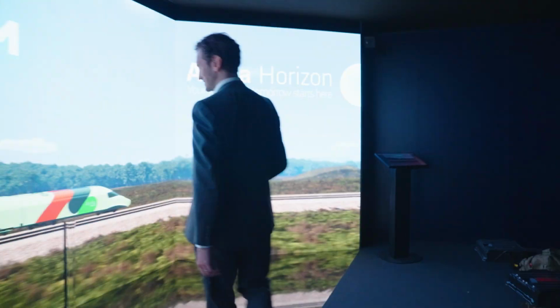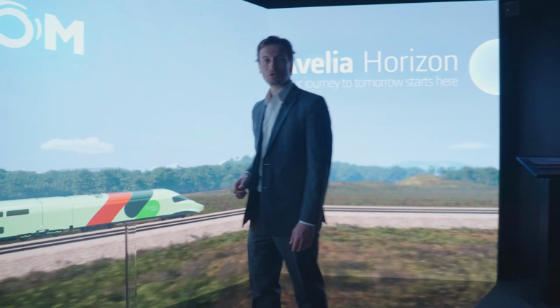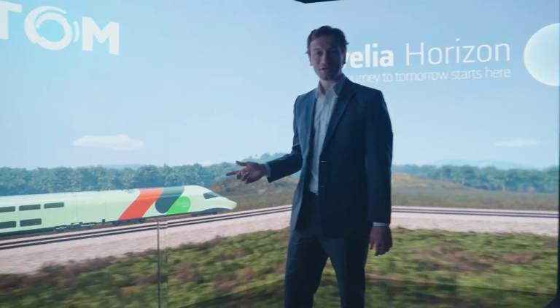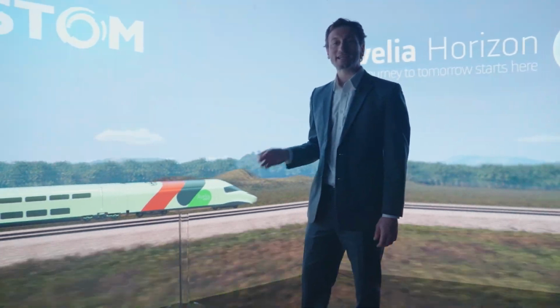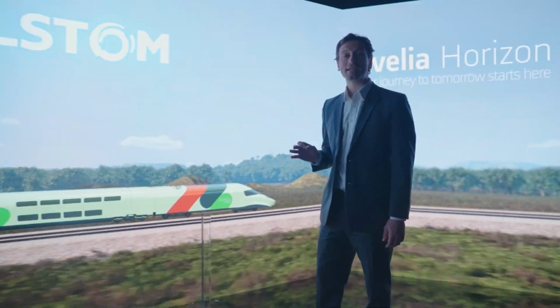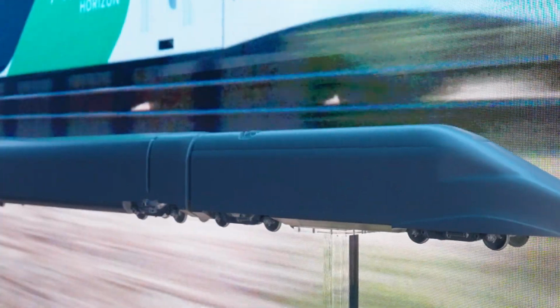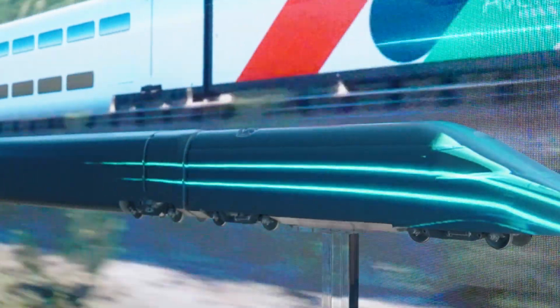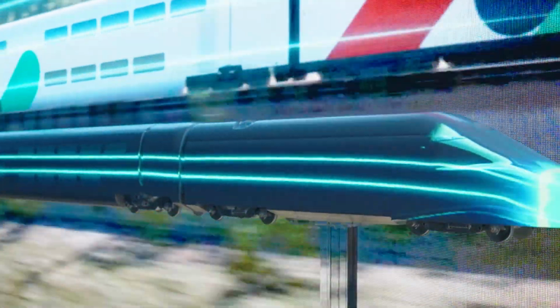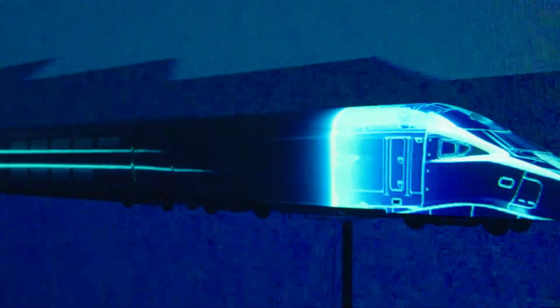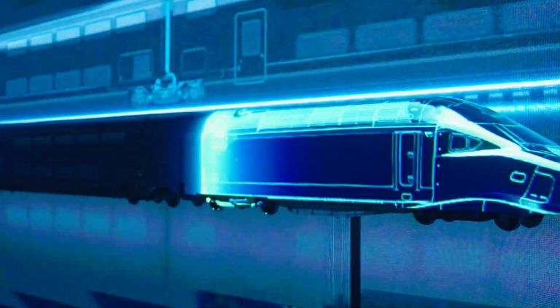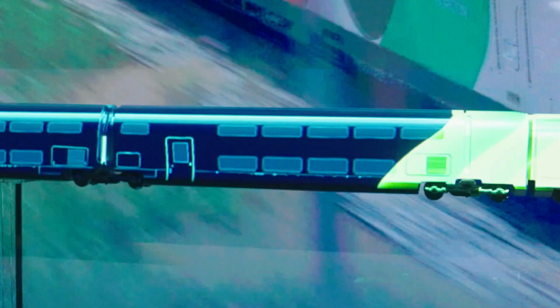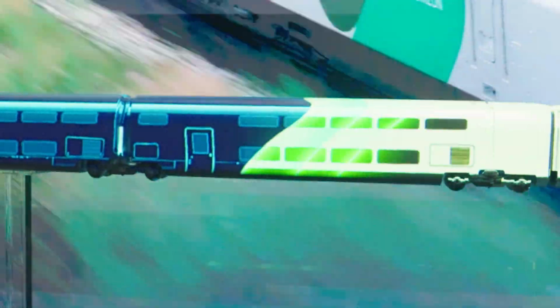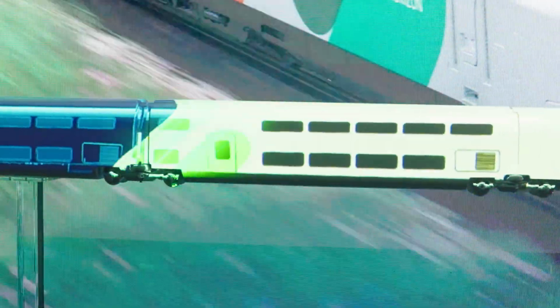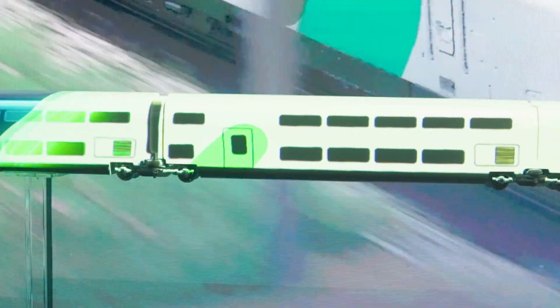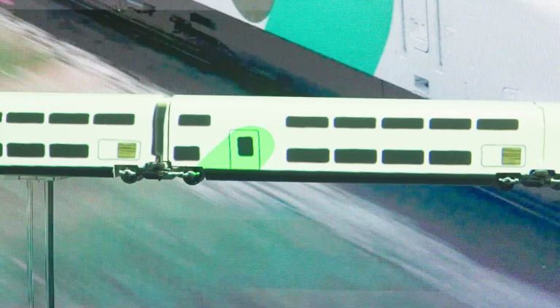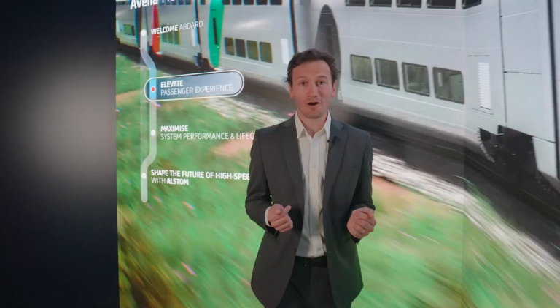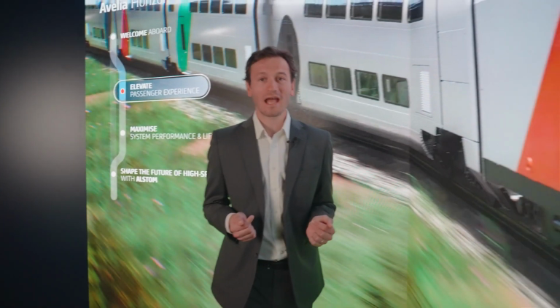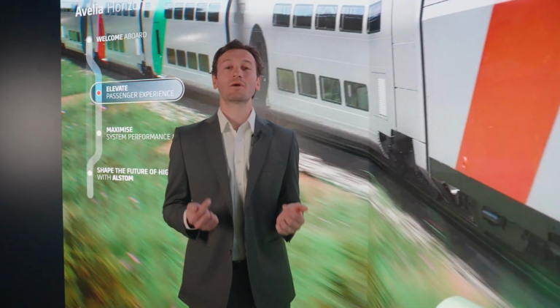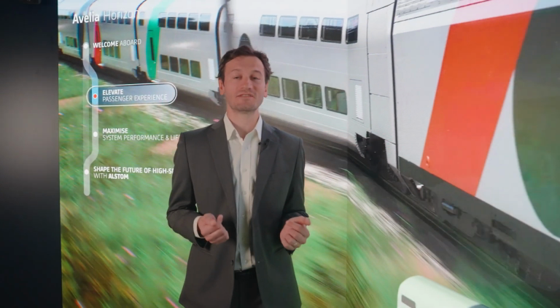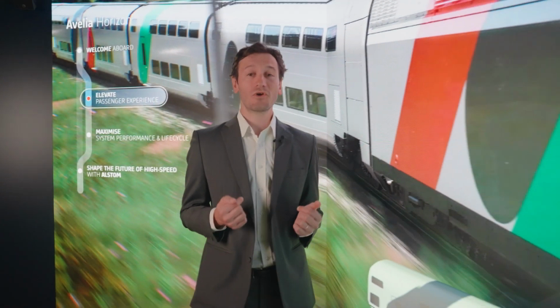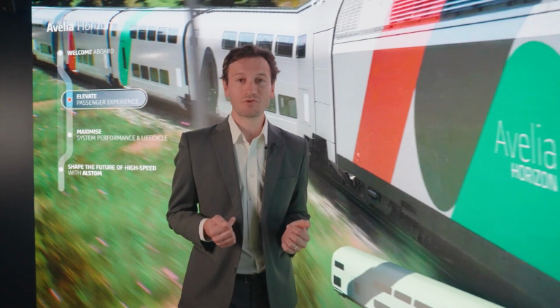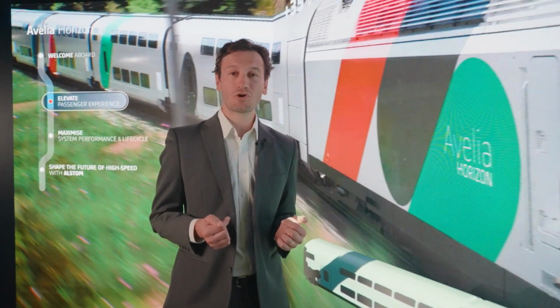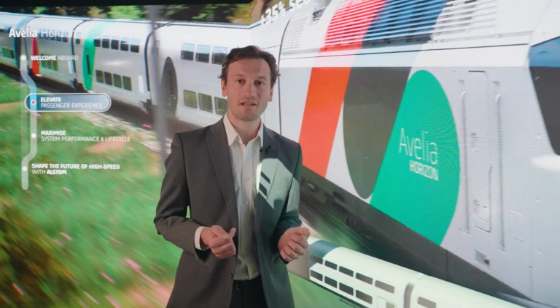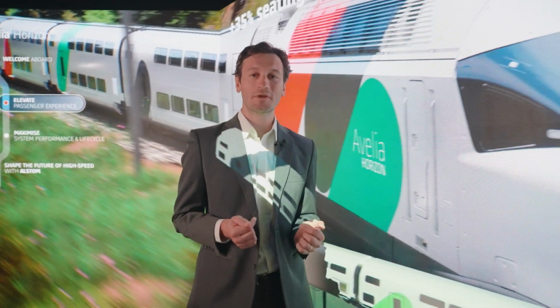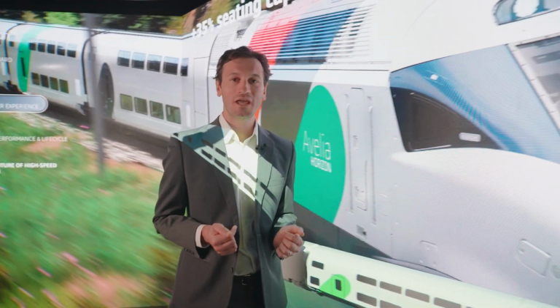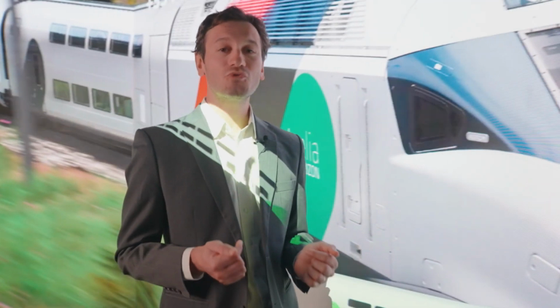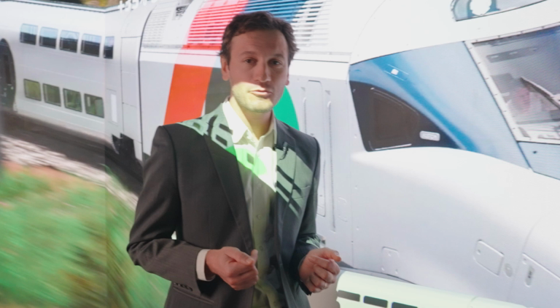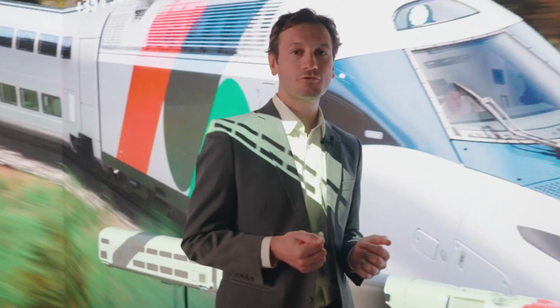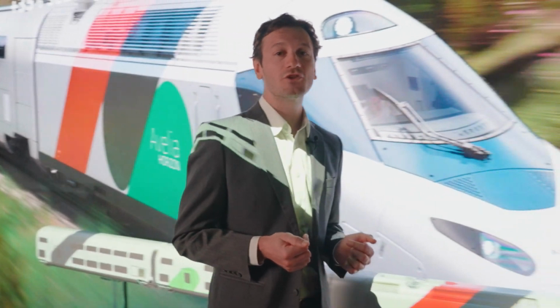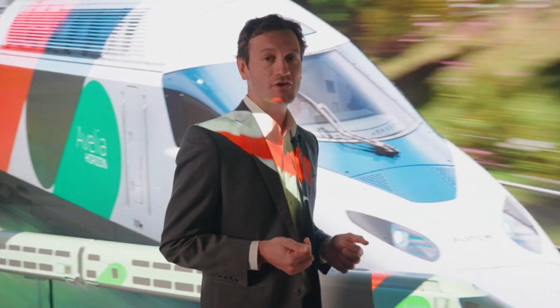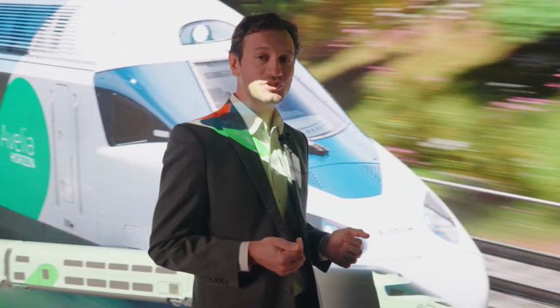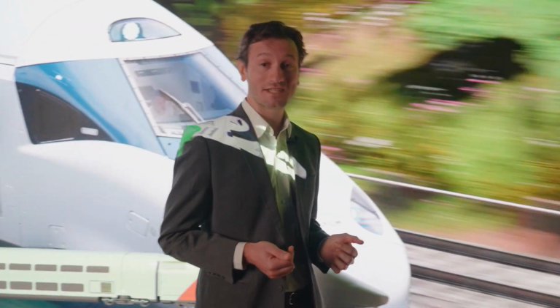This beauty here is the latest generation of the only double deck very high speed train in the world. With Avelia Horizon, Alstom achieves 35% more capacity than competition and a 25% decrease in total cost of ownership per seat.